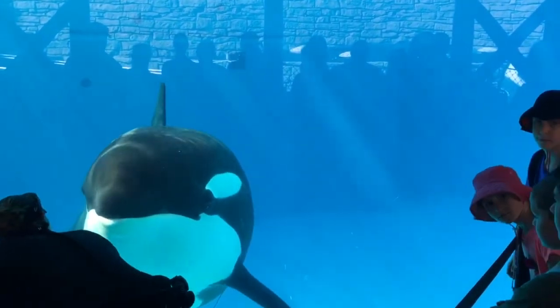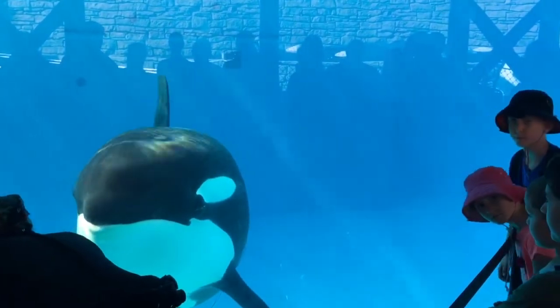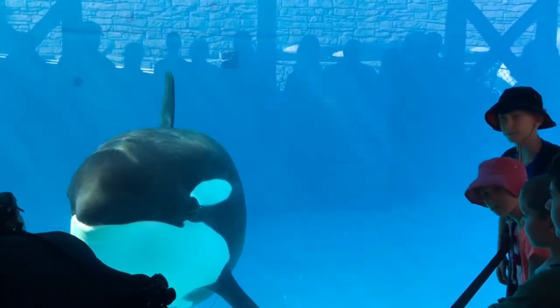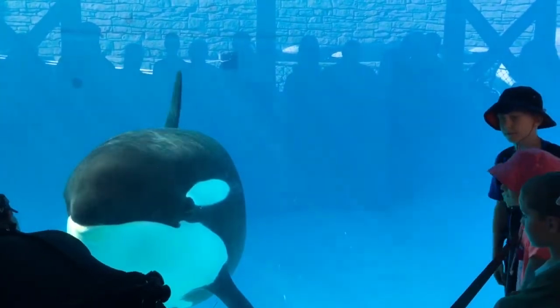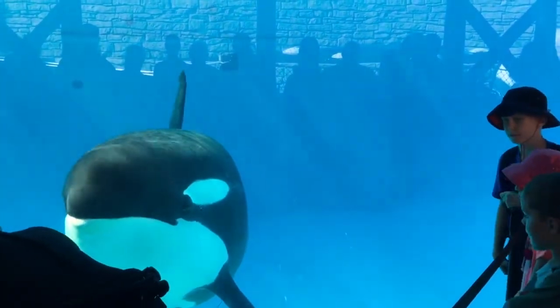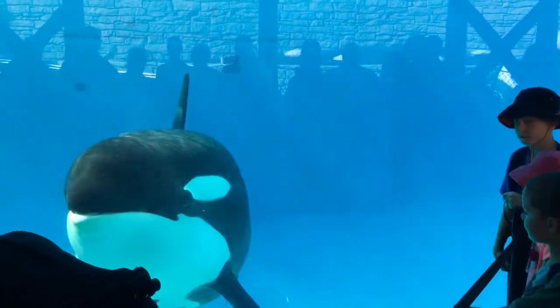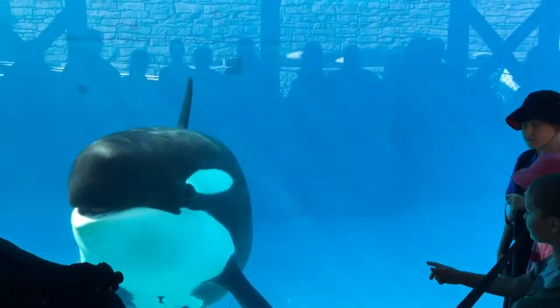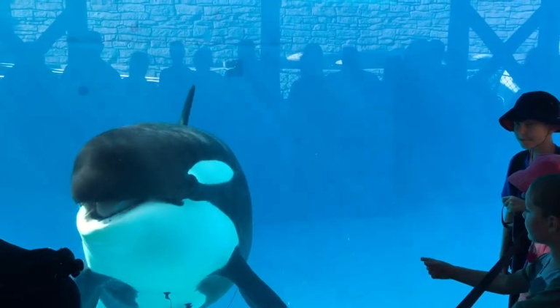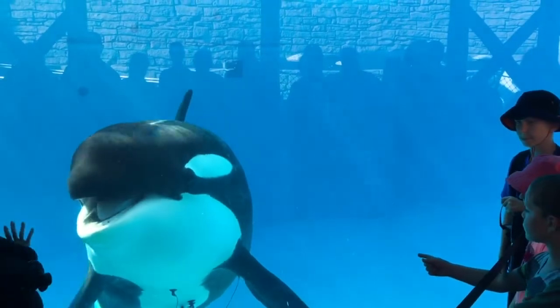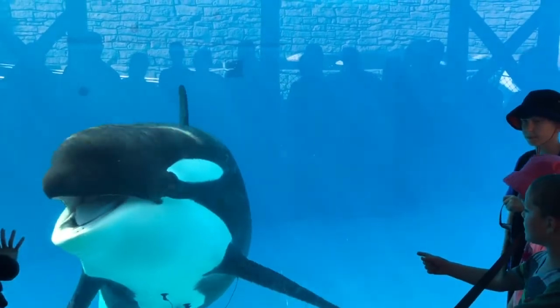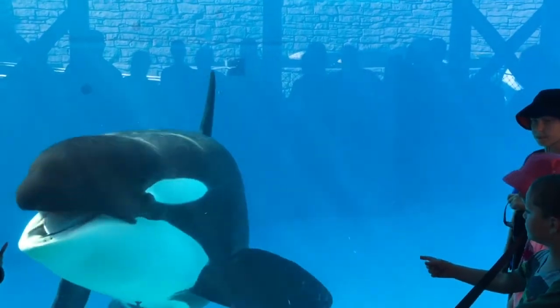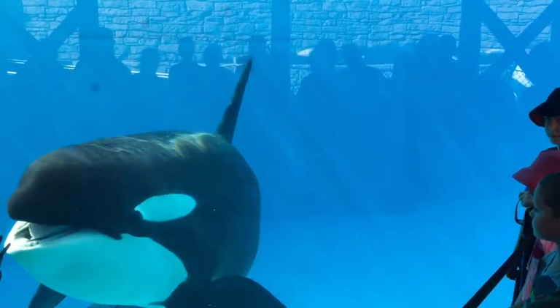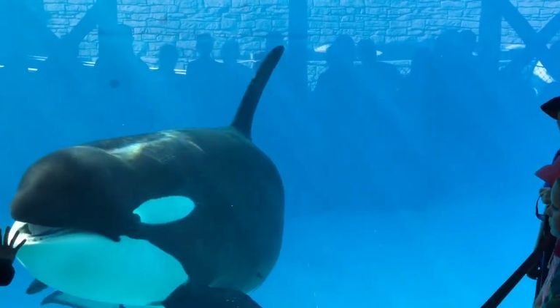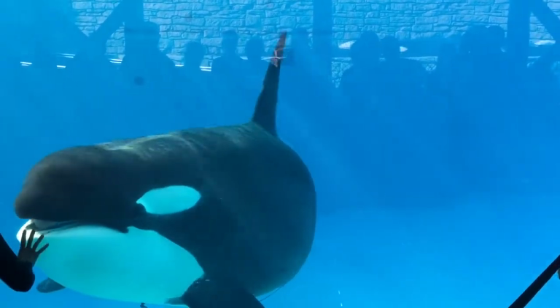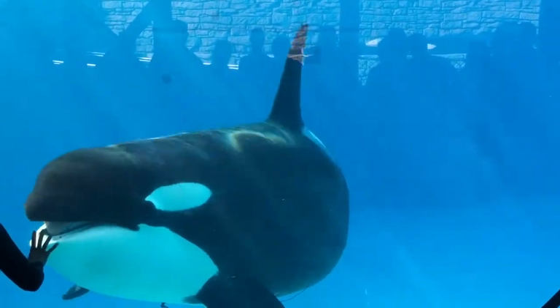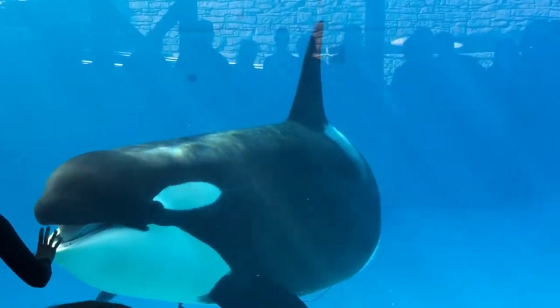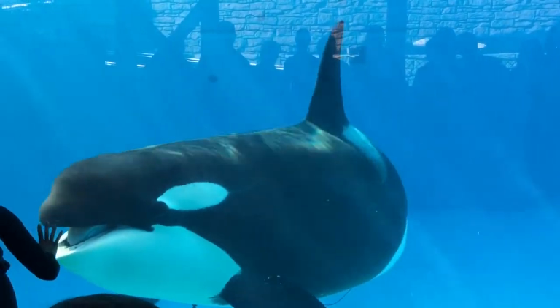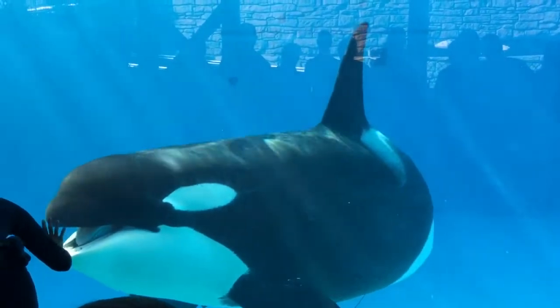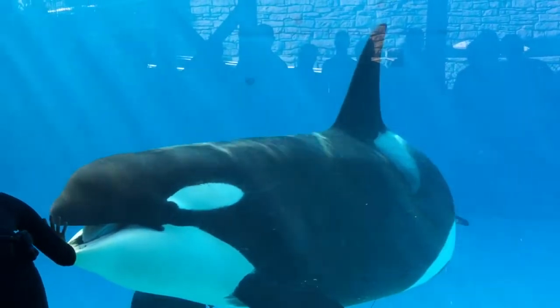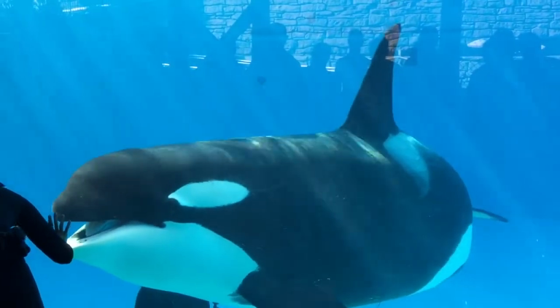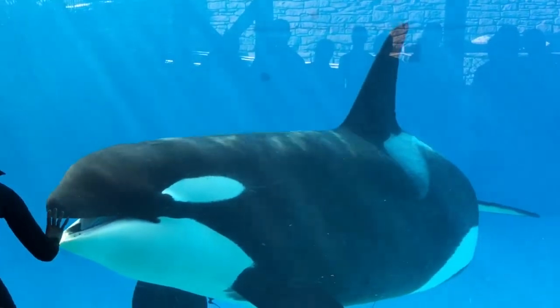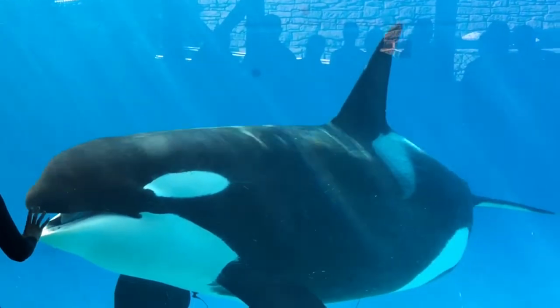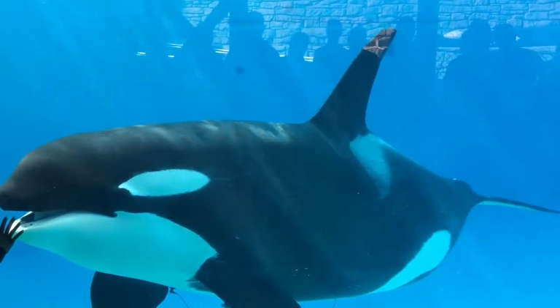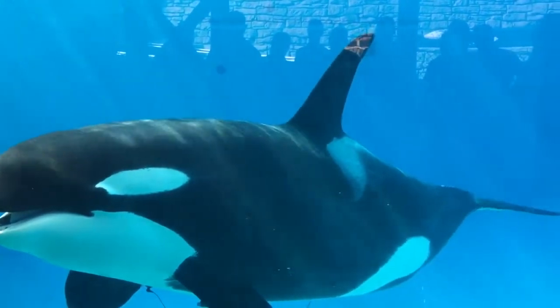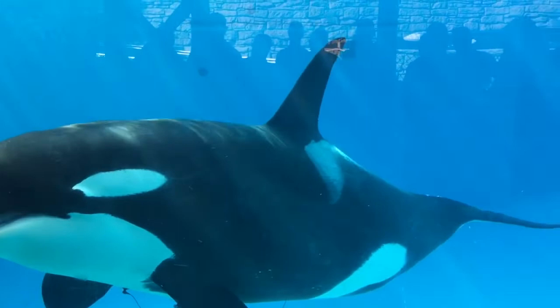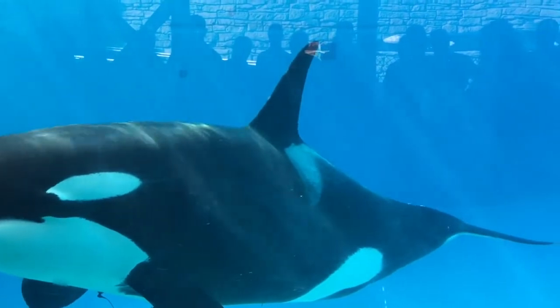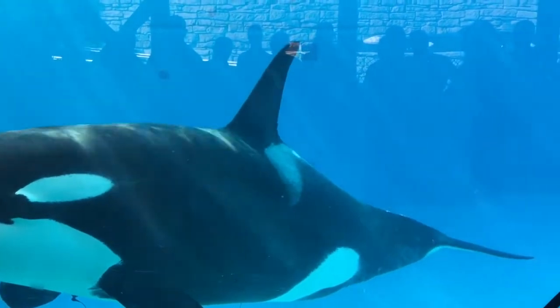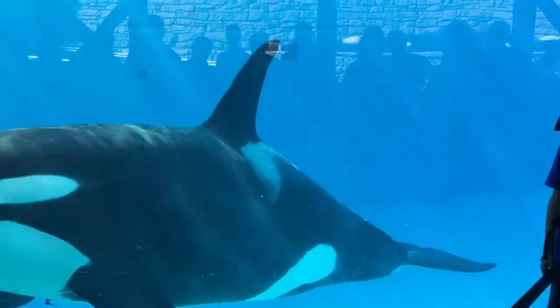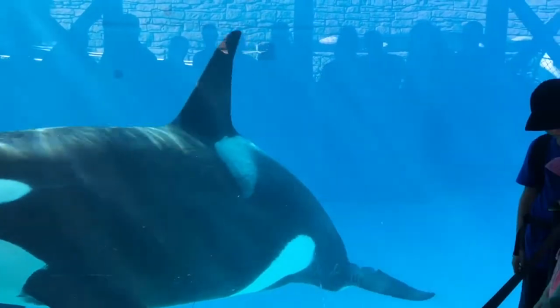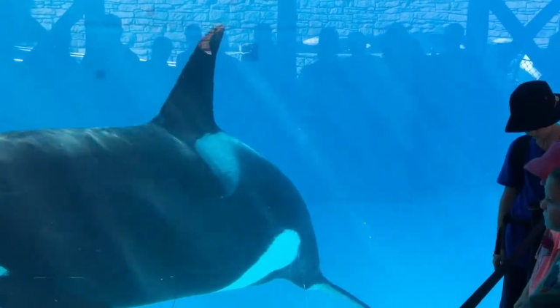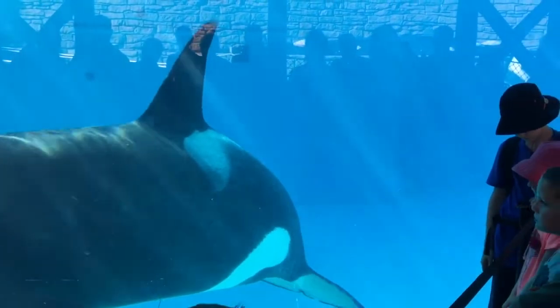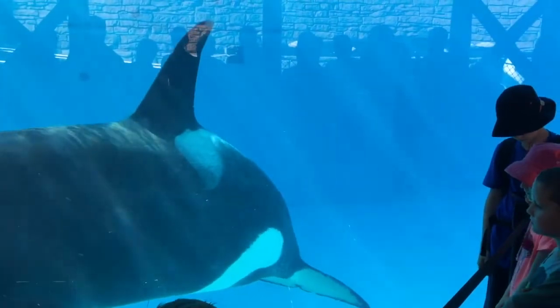Why do they call it a killer whale? Back in the day when fishermen saw killer whales in the wild, they actually saw them eating other whales. So they initially called them whale killers.